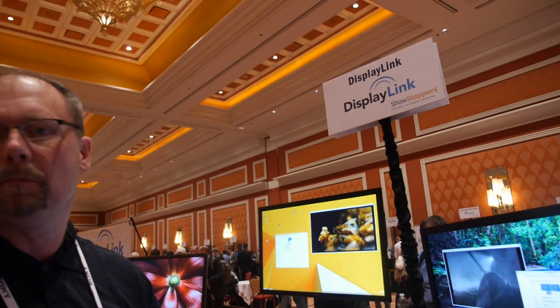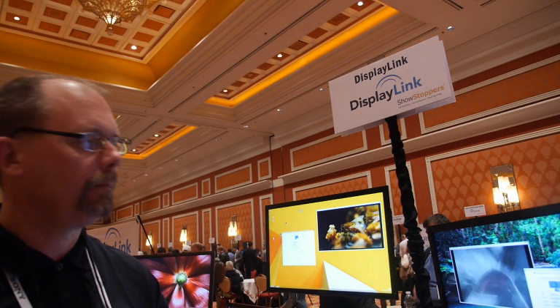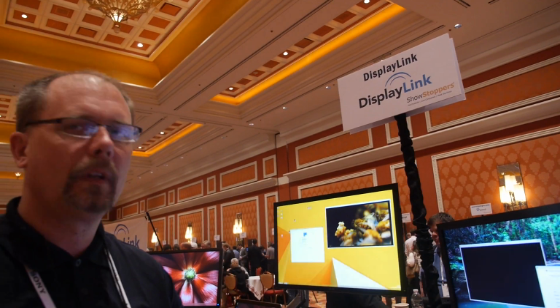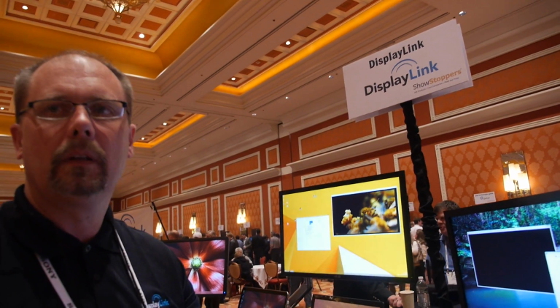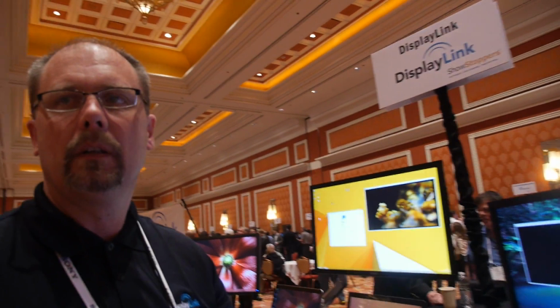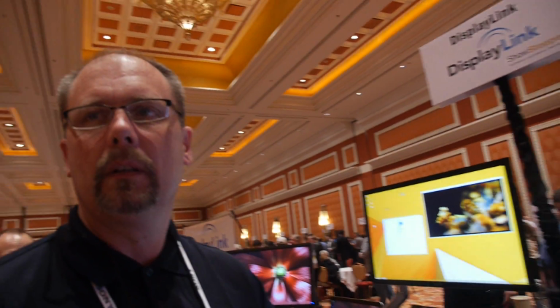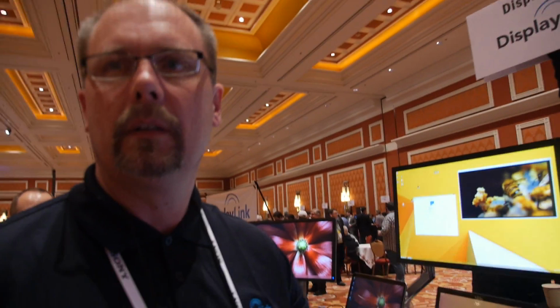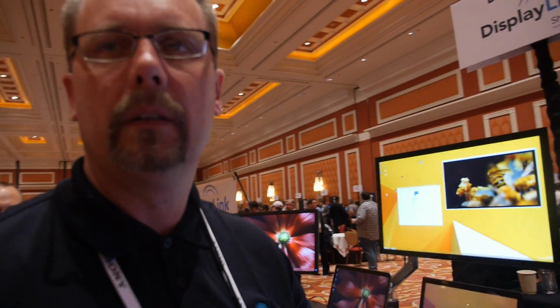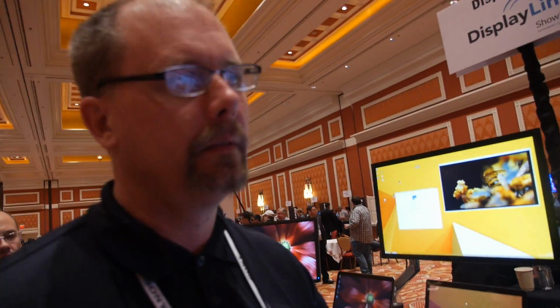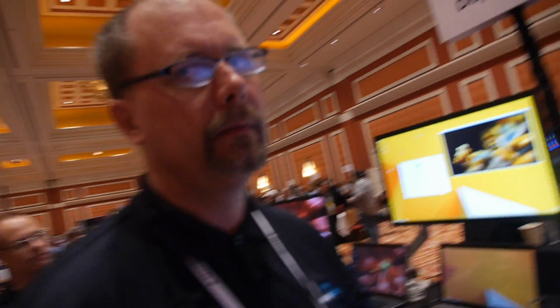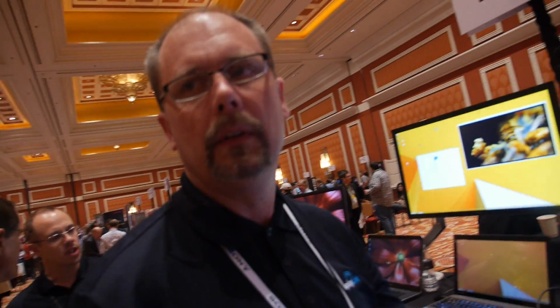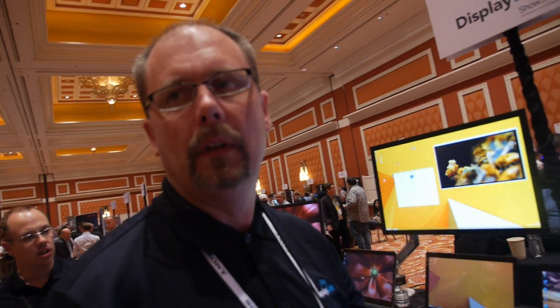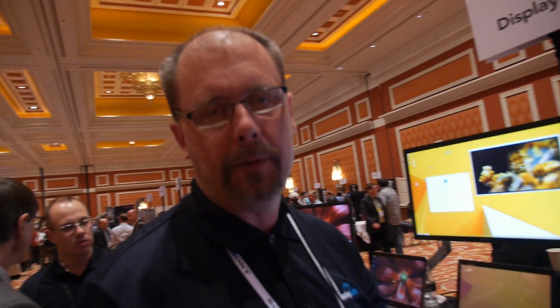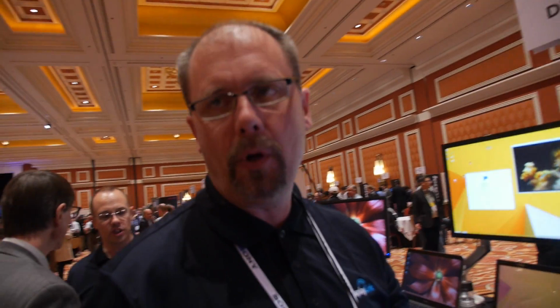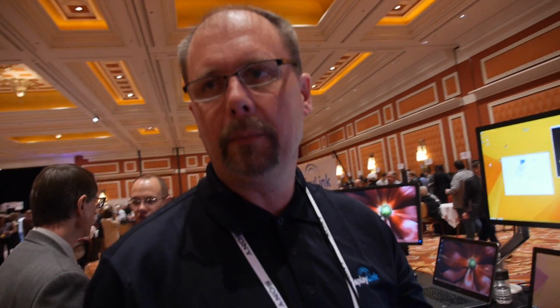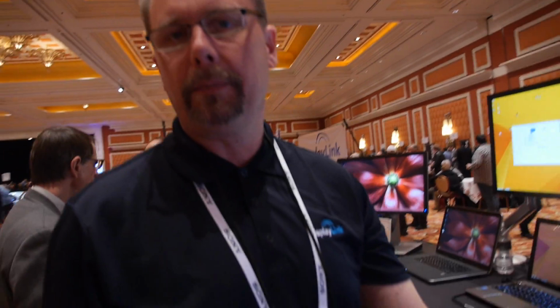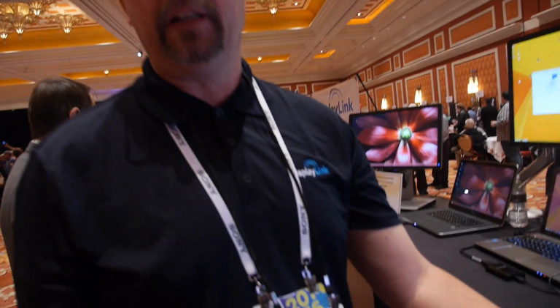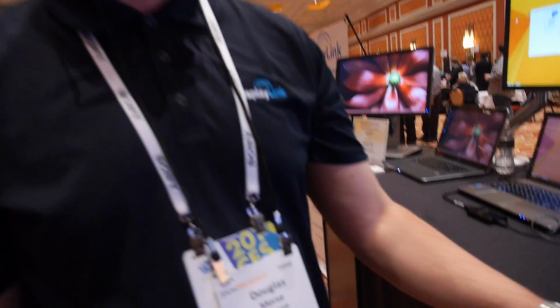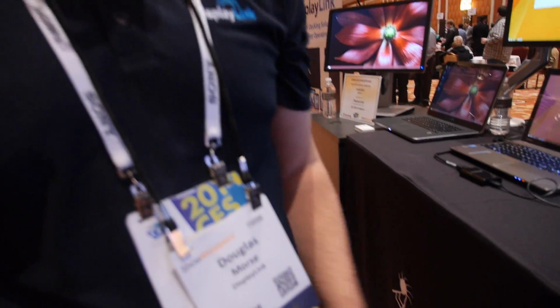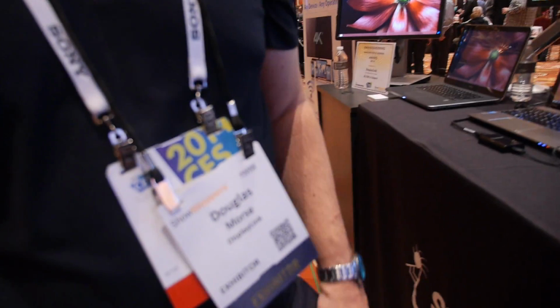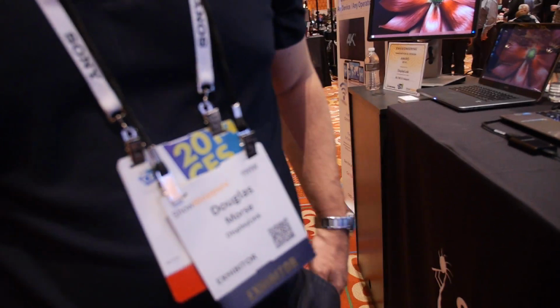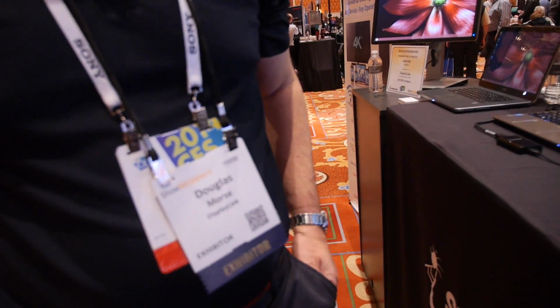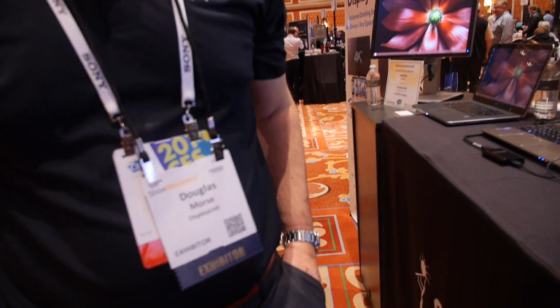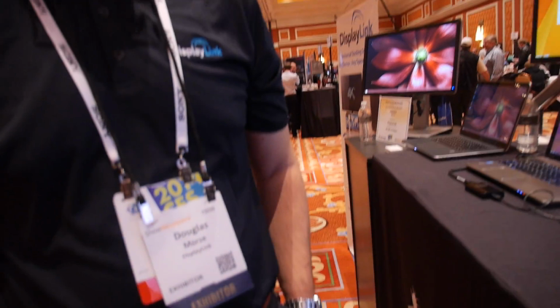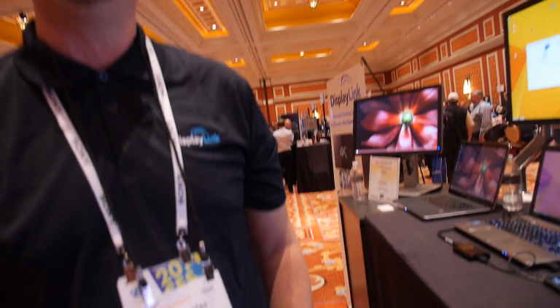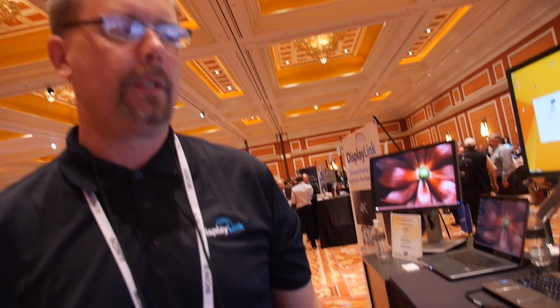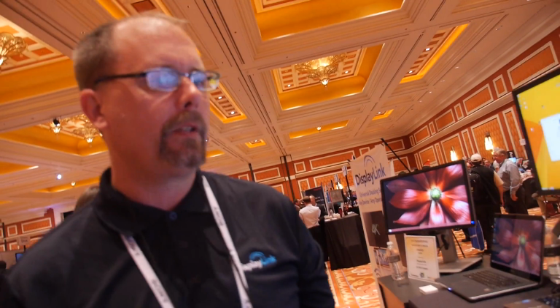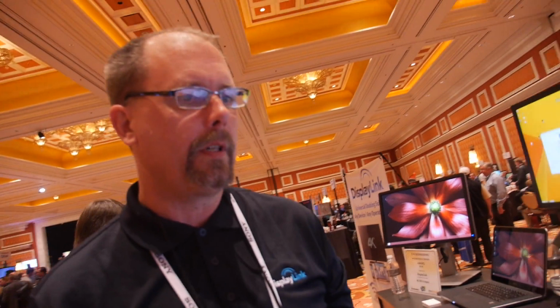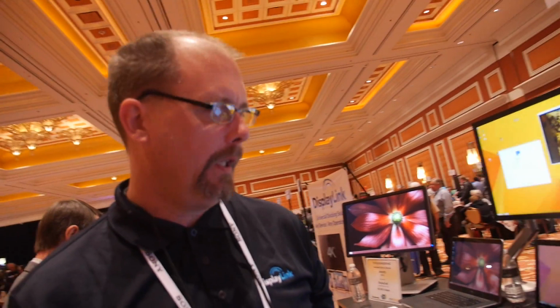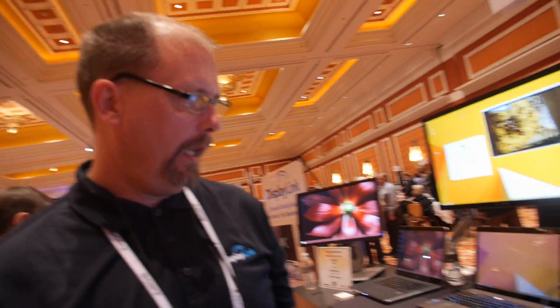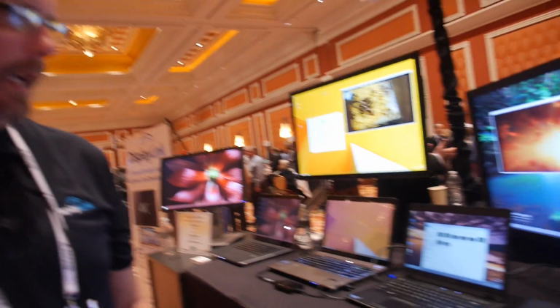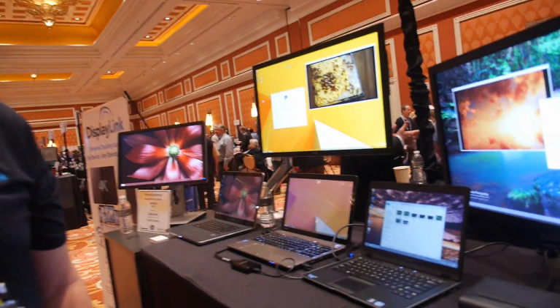We're here at CES 2014. I'm Doug Morse. I'm with DisplayLink — I'm the Director of Marketing, and I work in our Cambridge office, which is the headquarters in the United Kingdom.